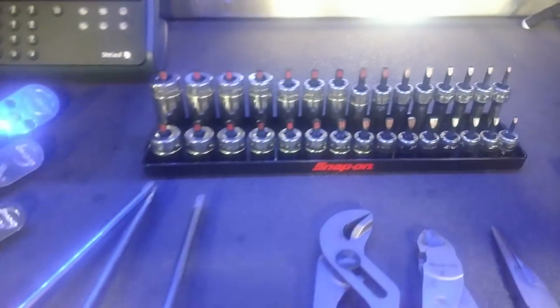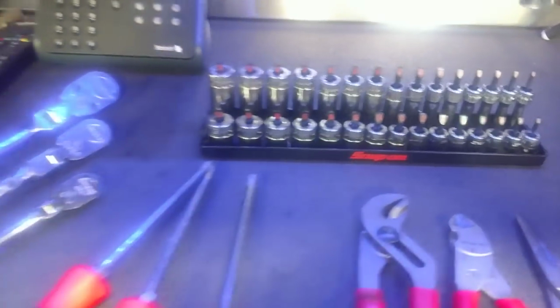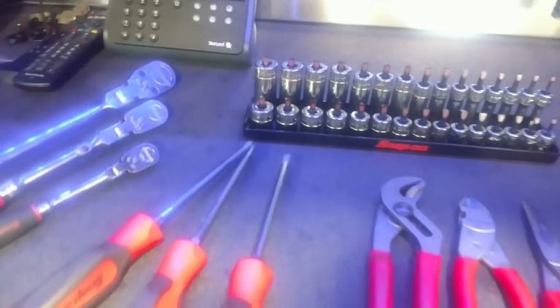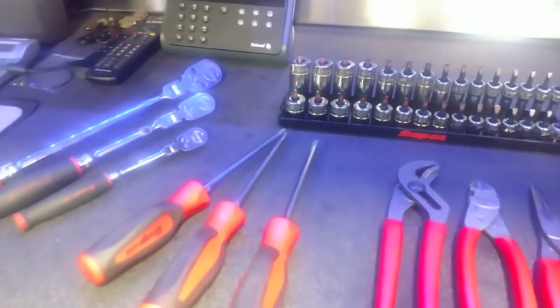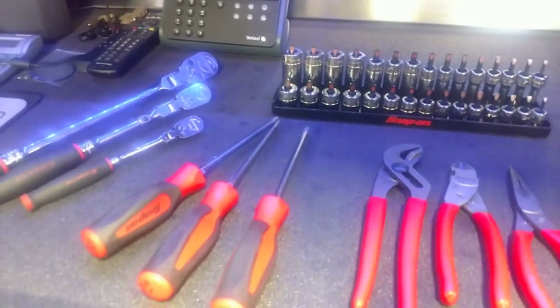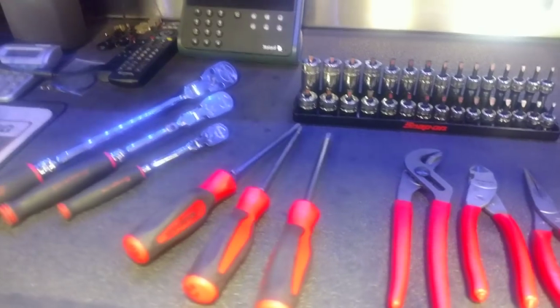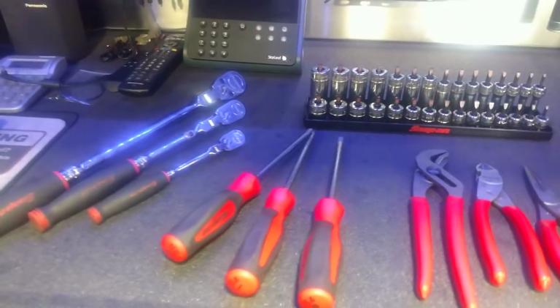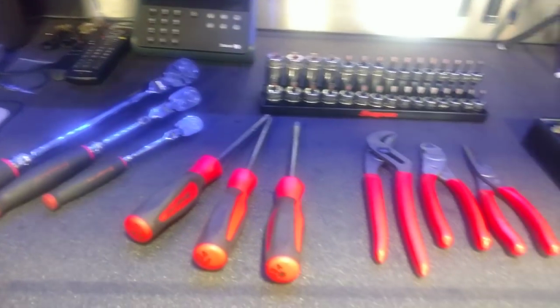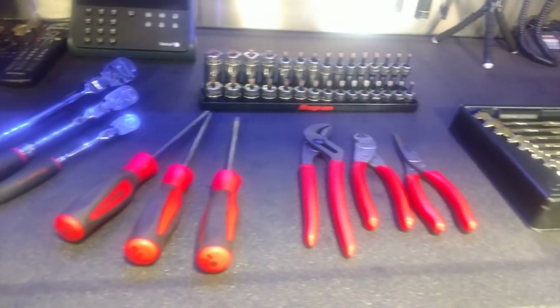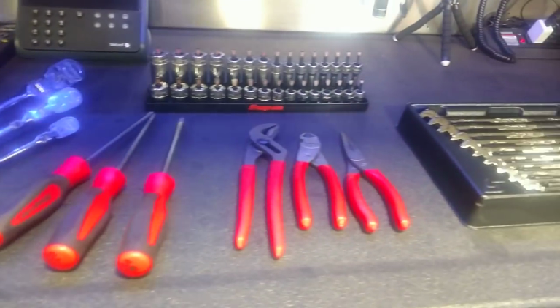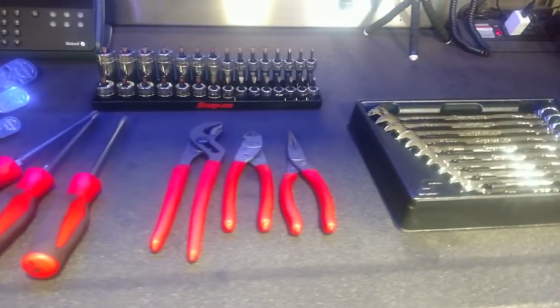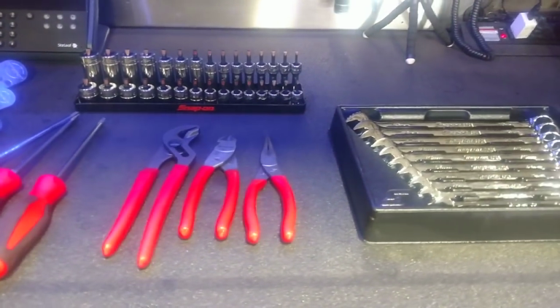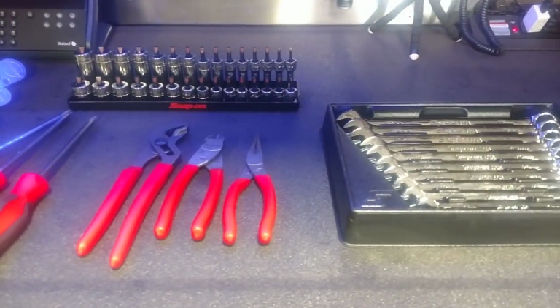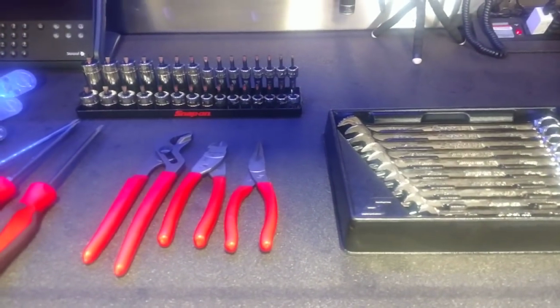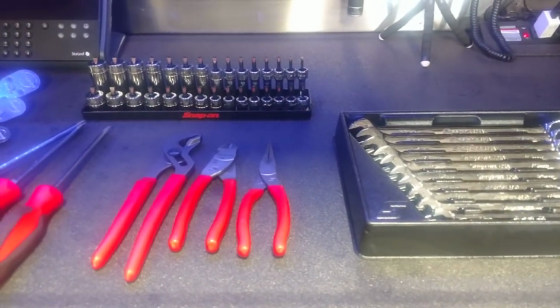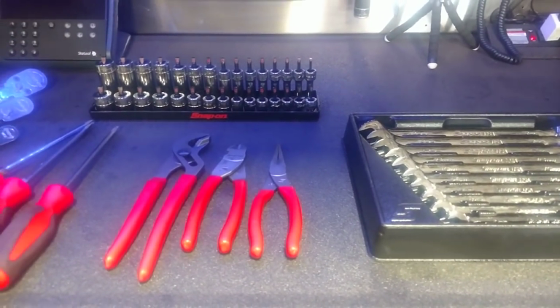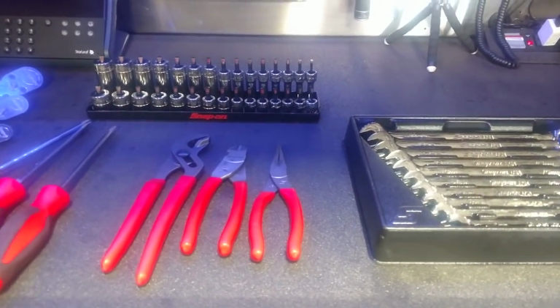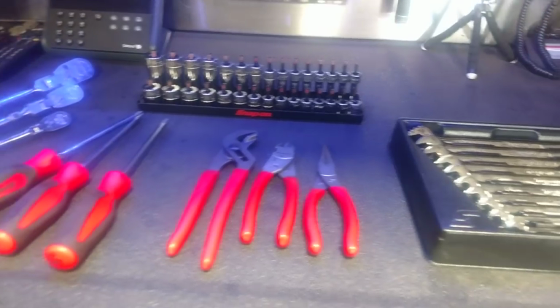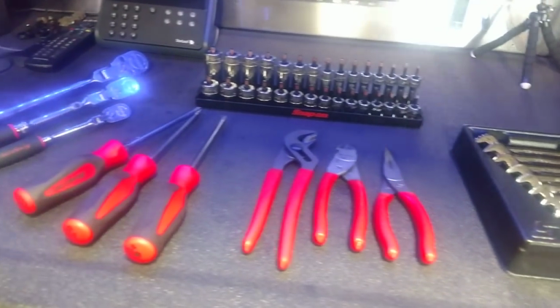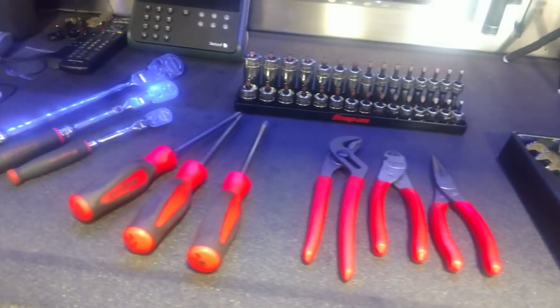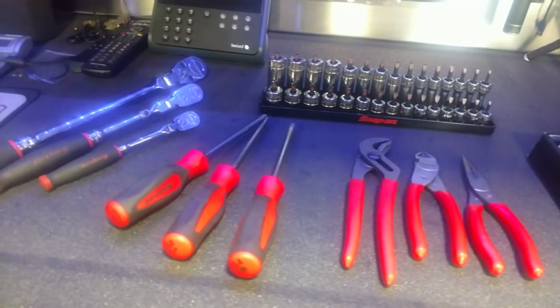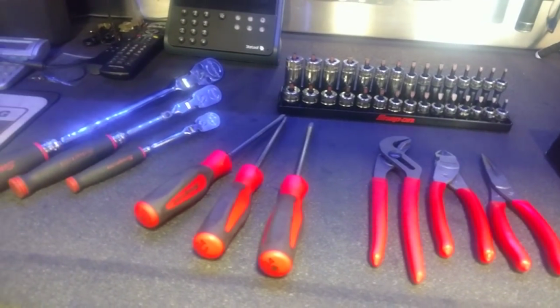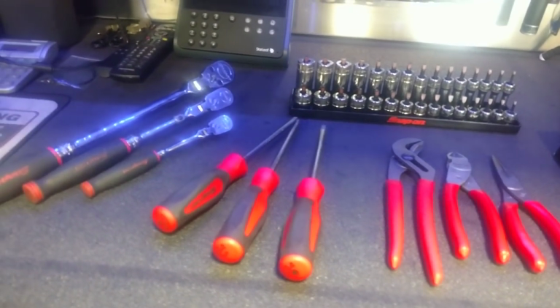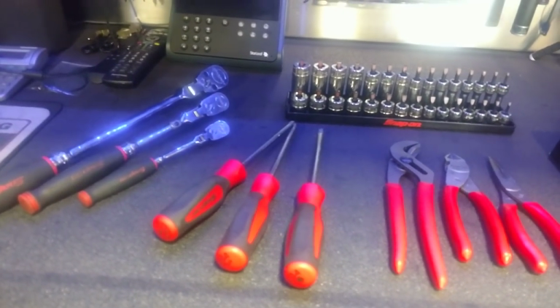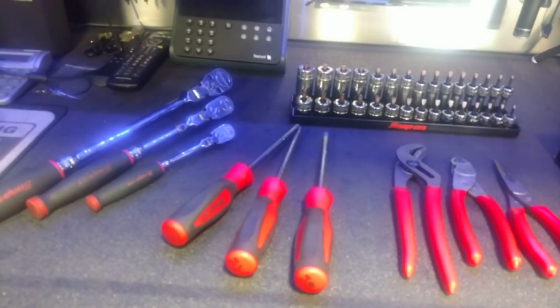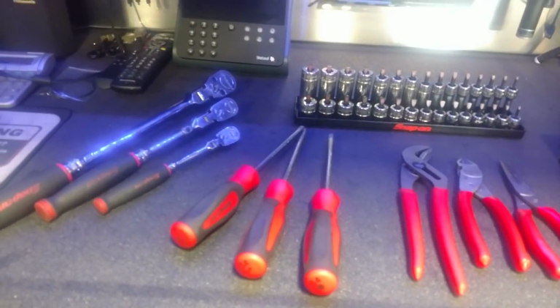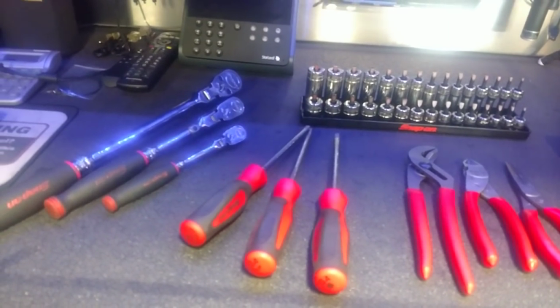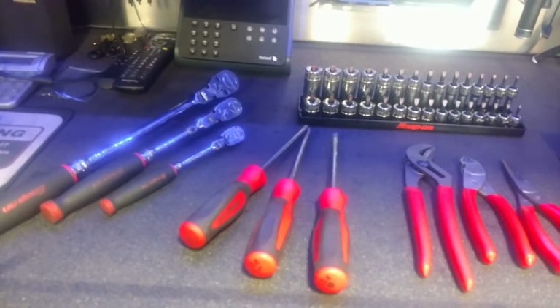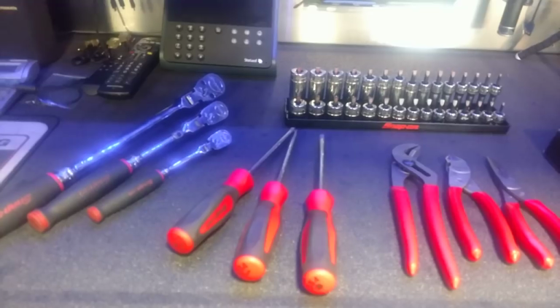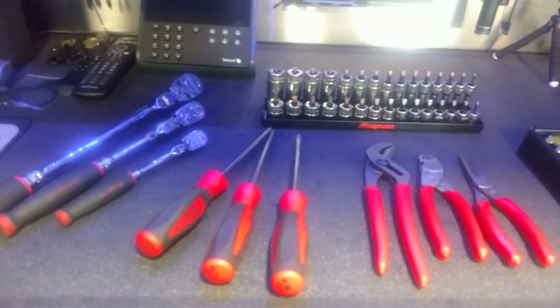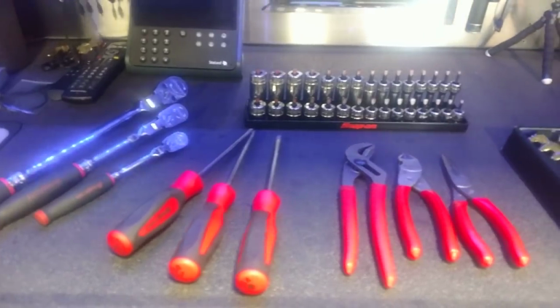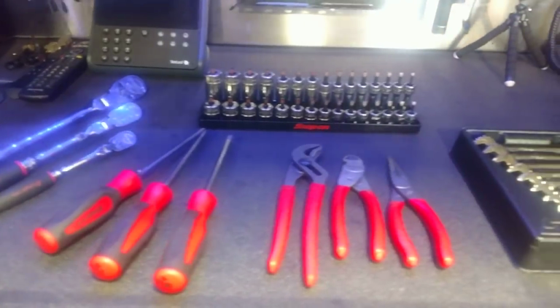That's my lineup — beginner tool setup. I use these tools every day, so you could probably say they make me the most money and I've had them the longest. Been using hand tools since day one.